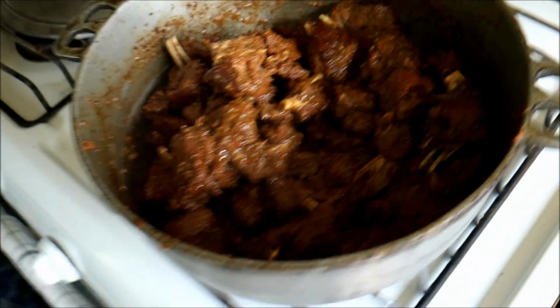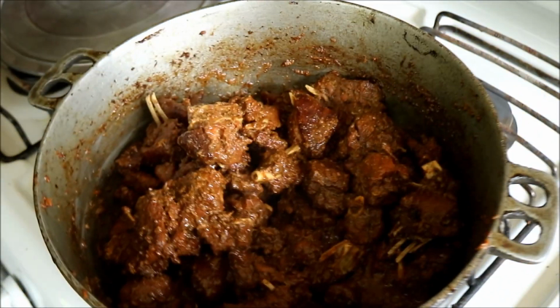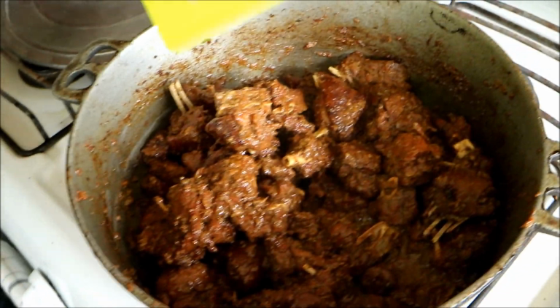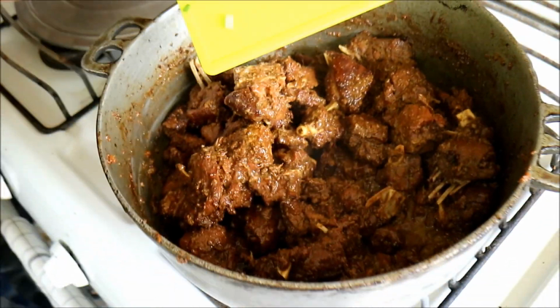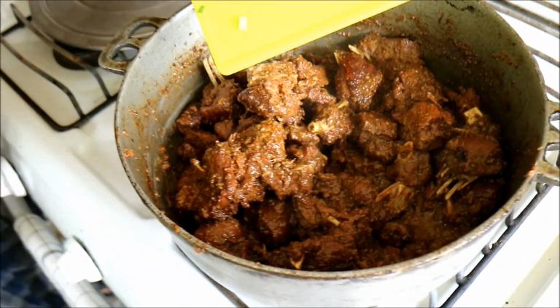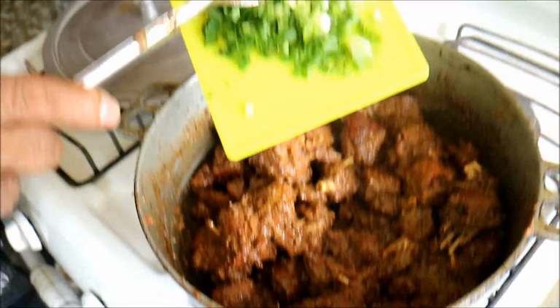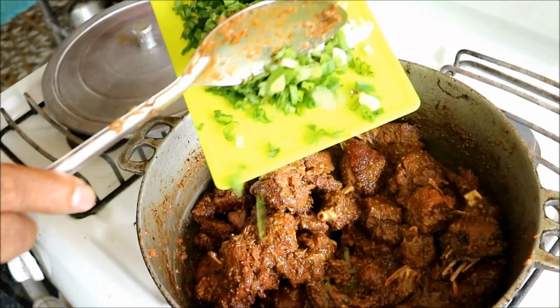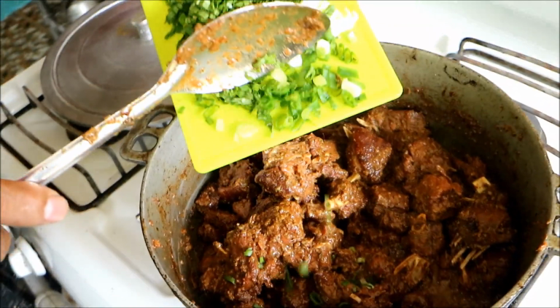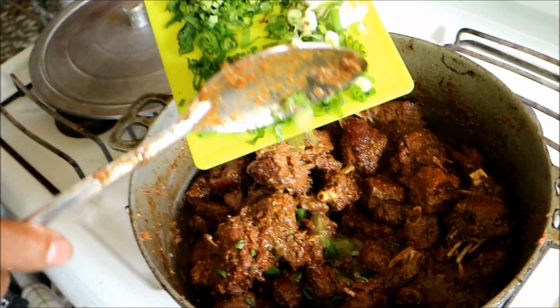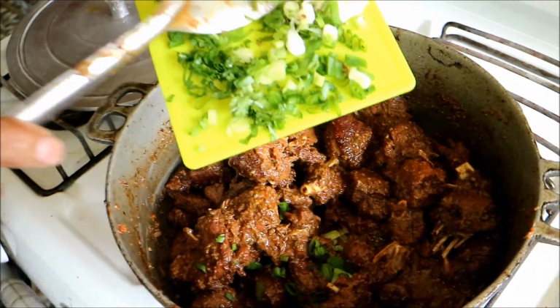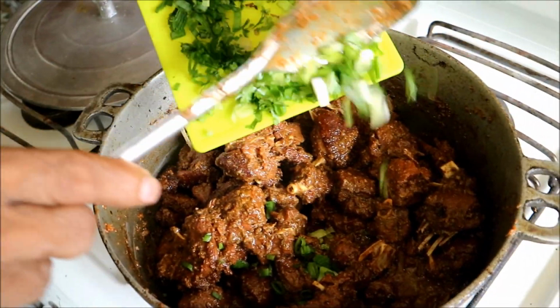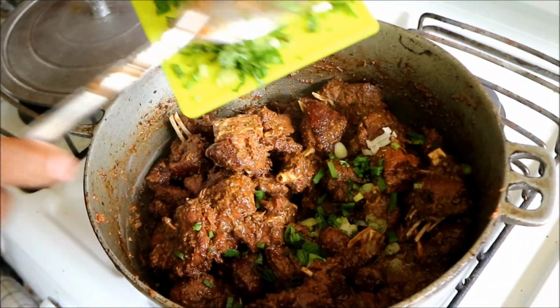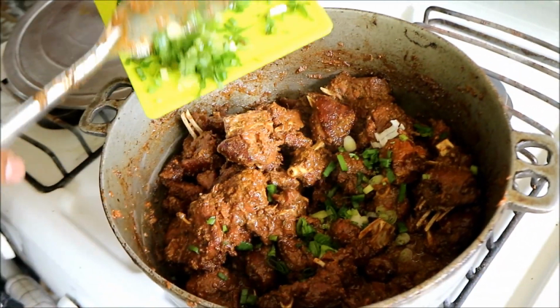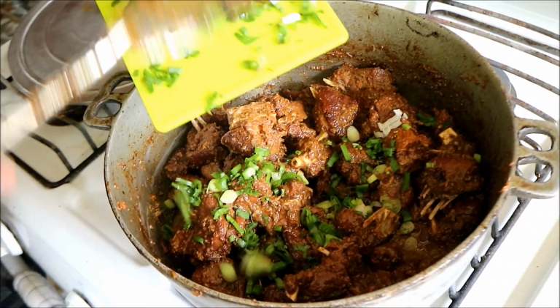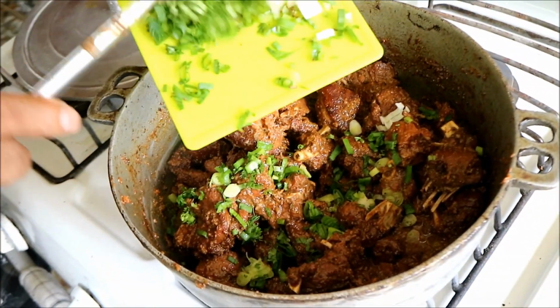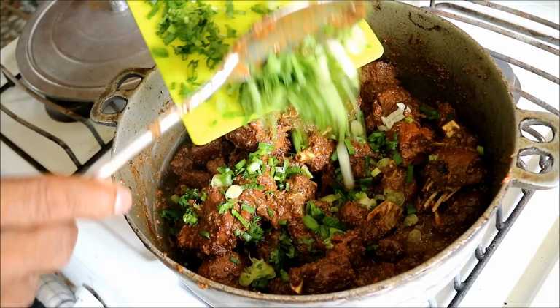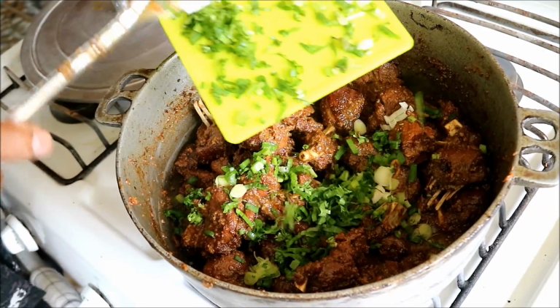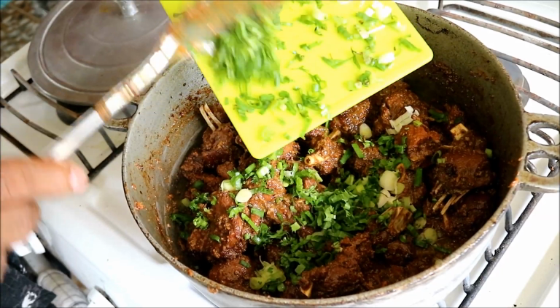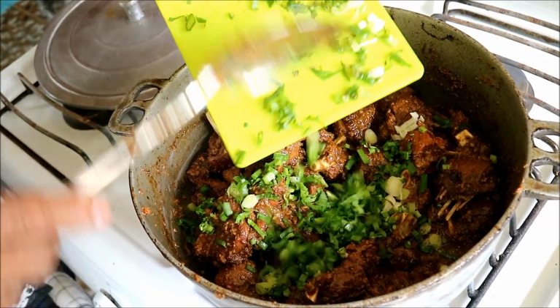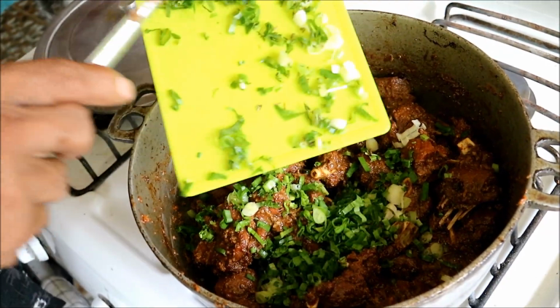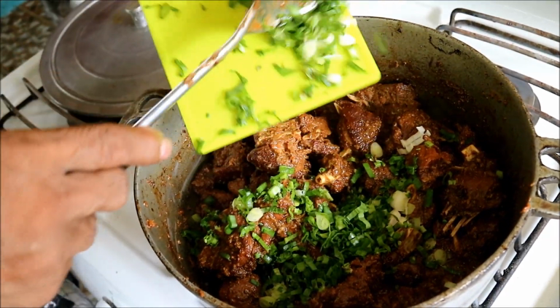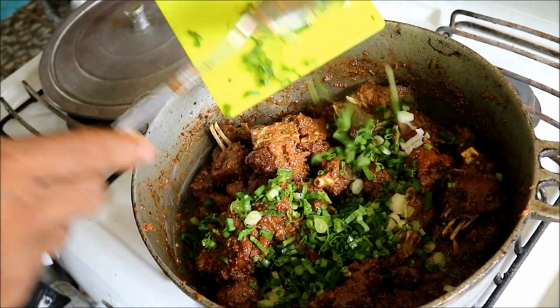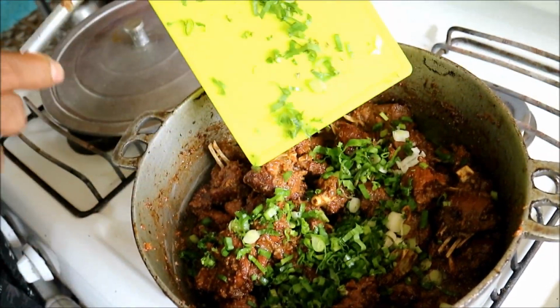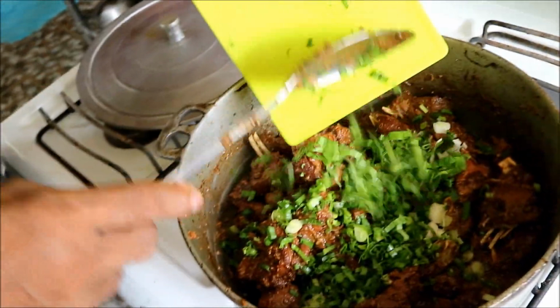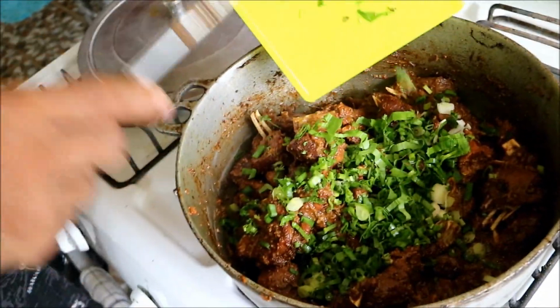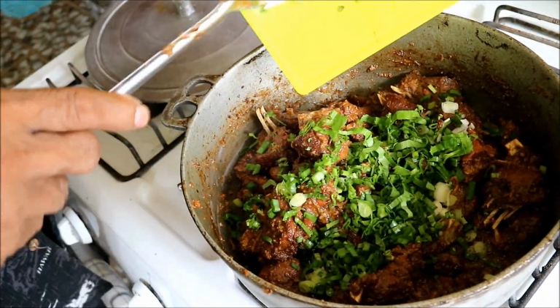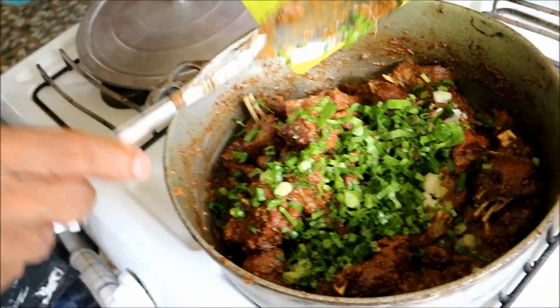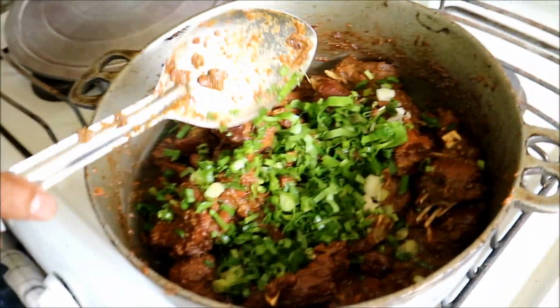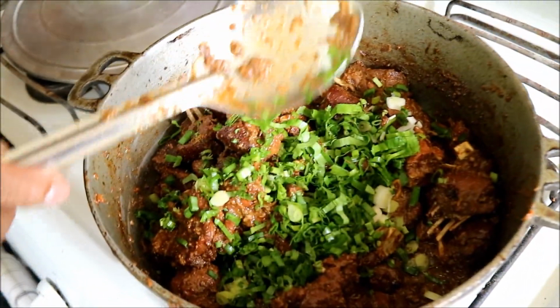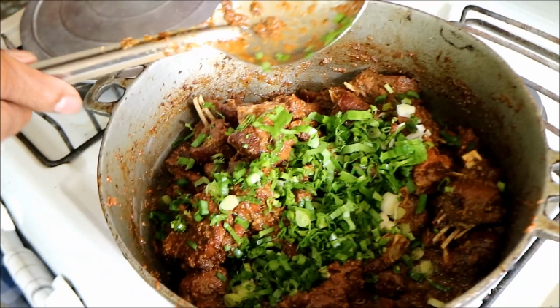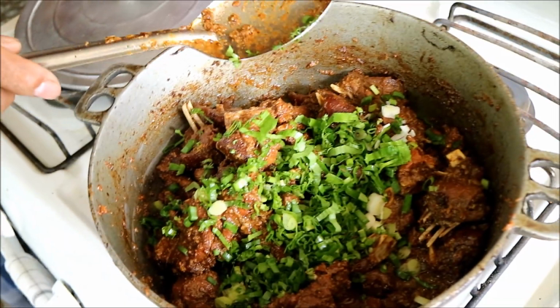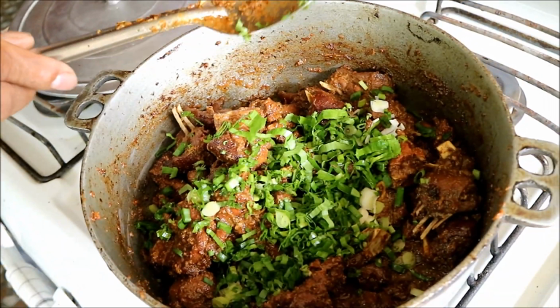We just turned off the stove, and the very last thing my dad is adding is some chopped scallion and shadow beni. With the stove off, it just brightens it up and gives that extra little herbal kick at the end.